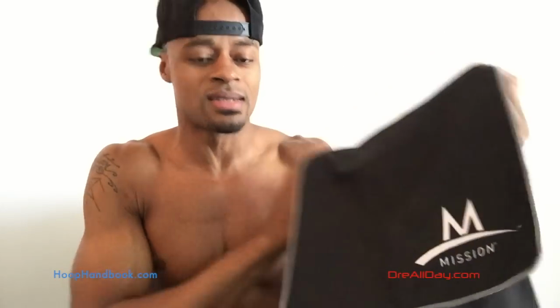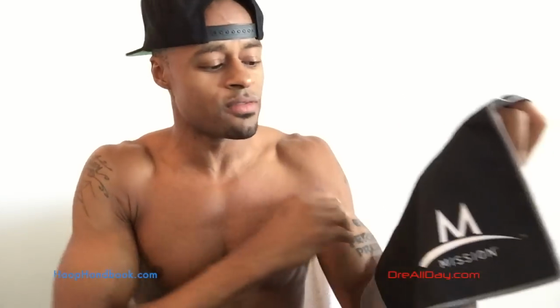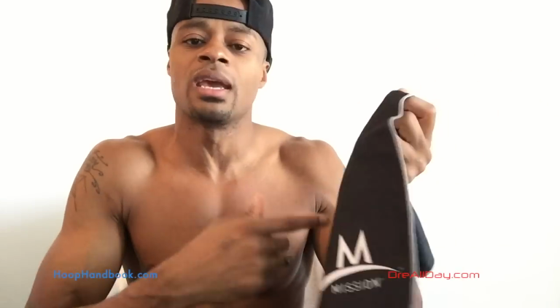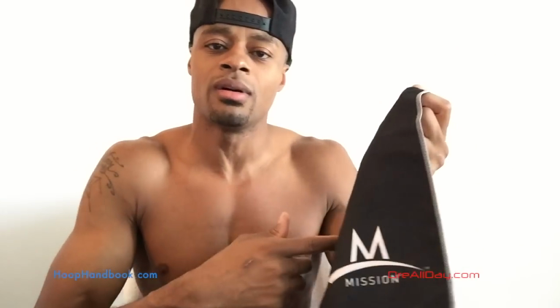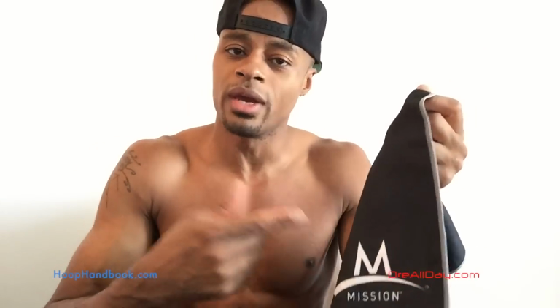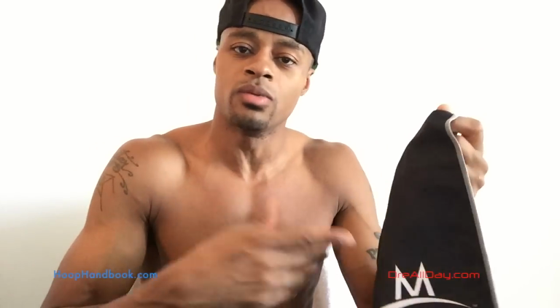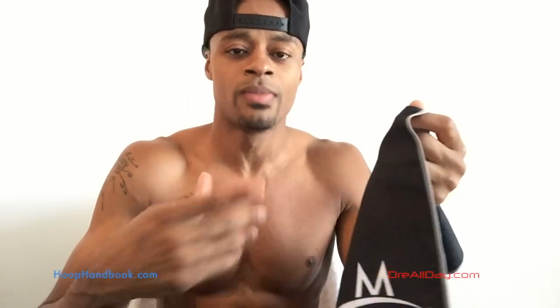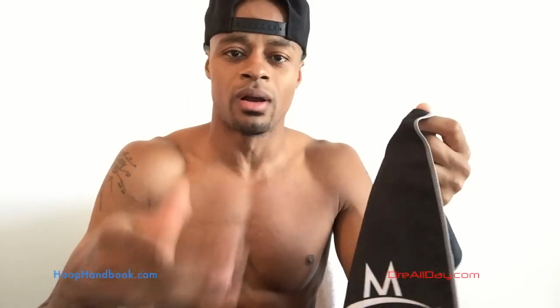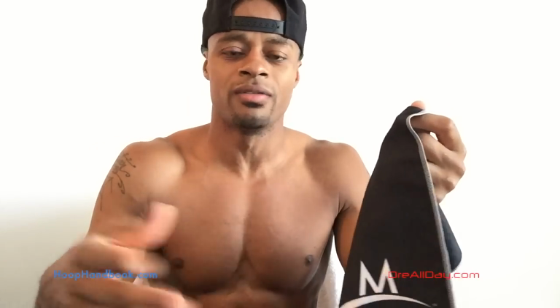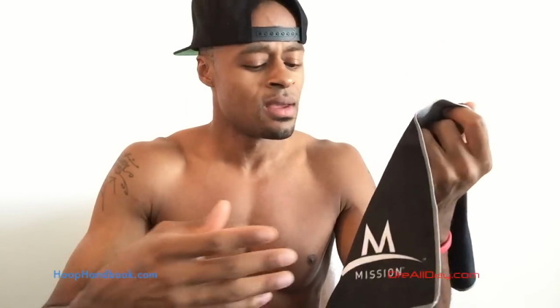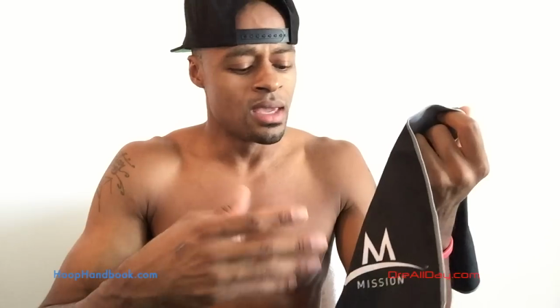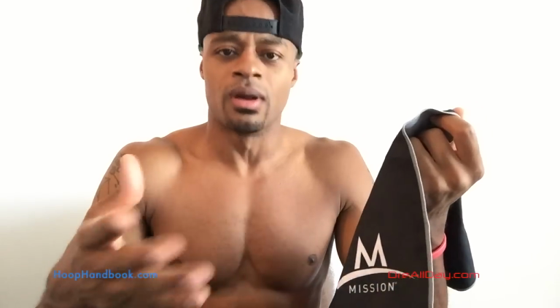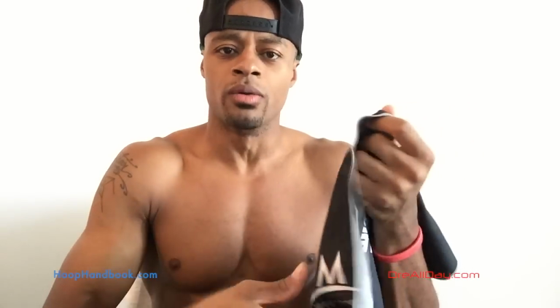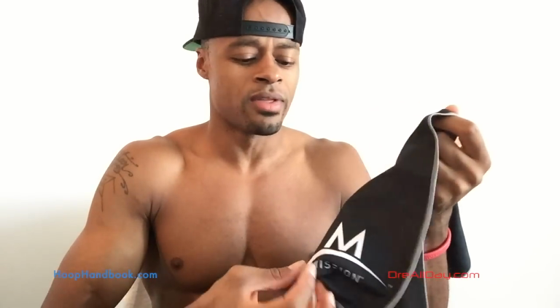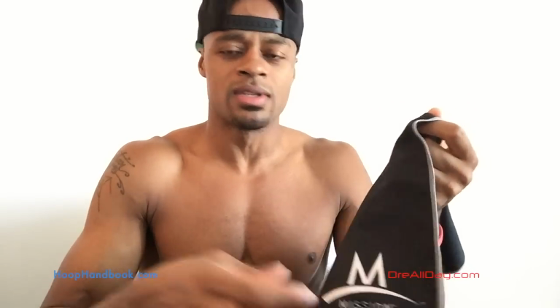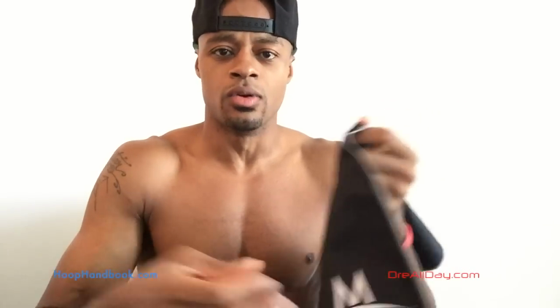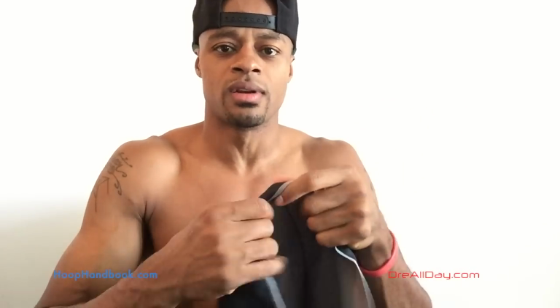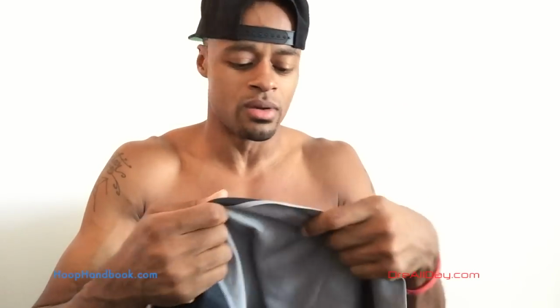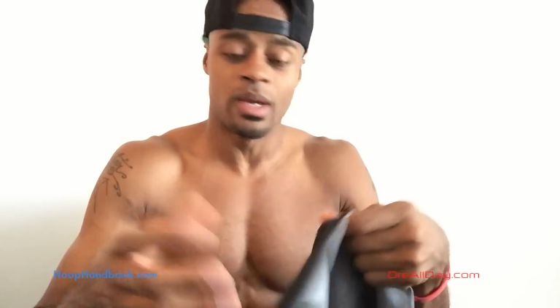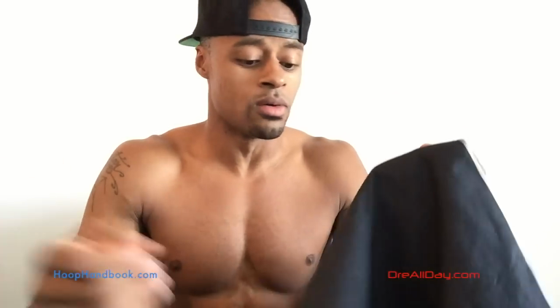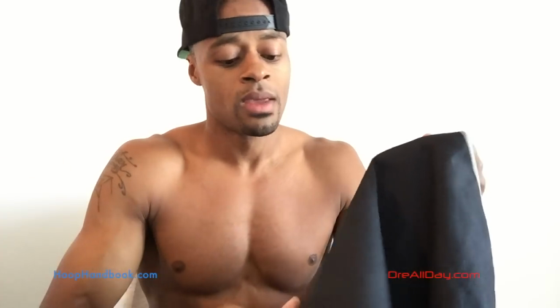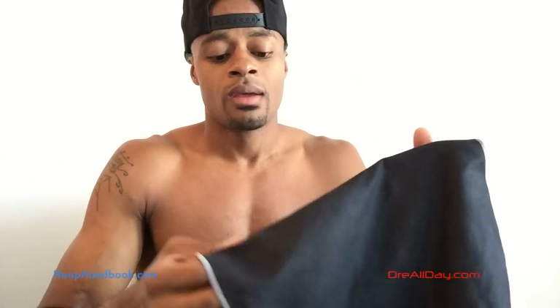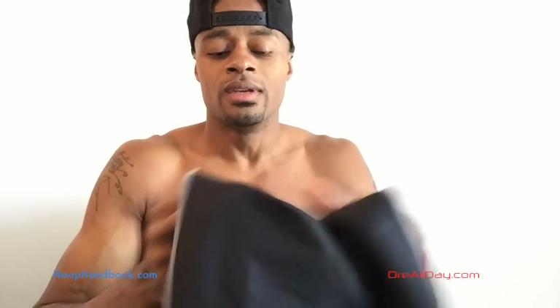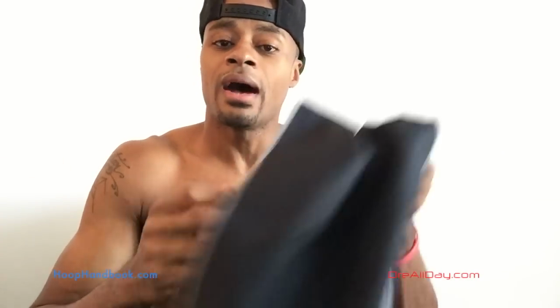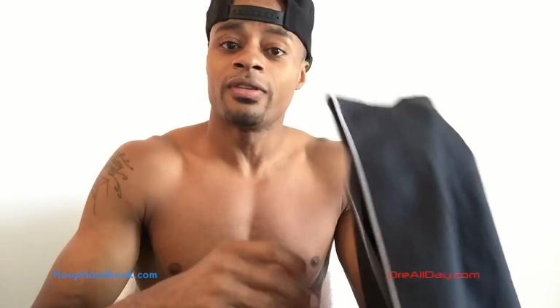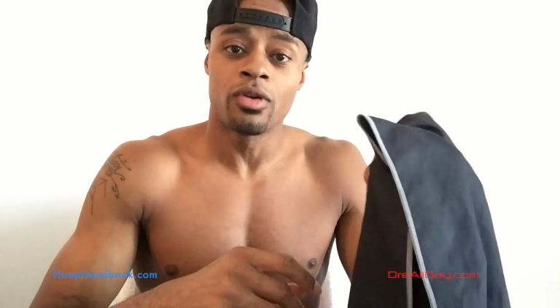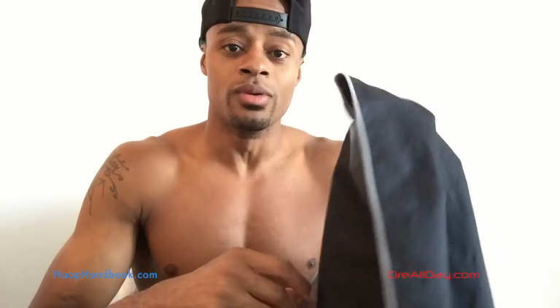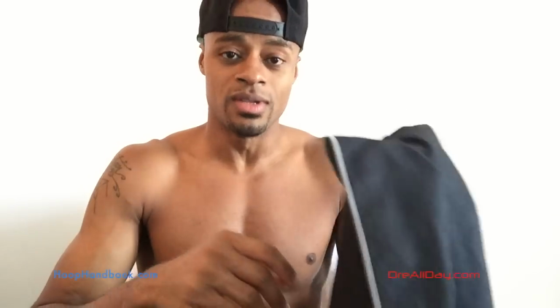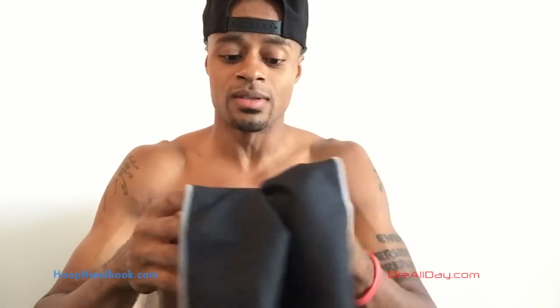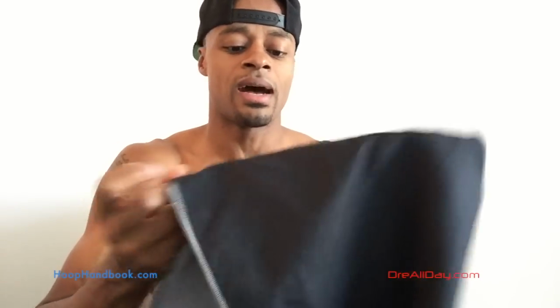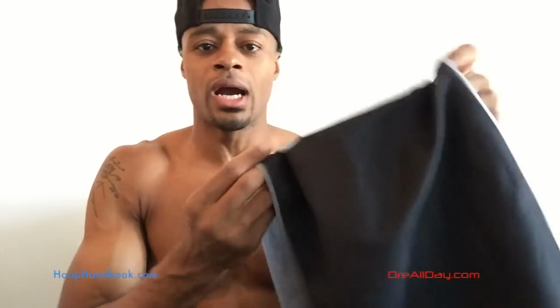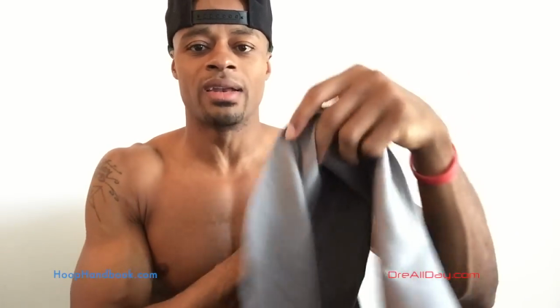This towel, ladies and gentlemen — y'all have probably seen this because when it first came out, Dwayne Wade was doing a lot of work with them. I think he was an endorser or maybe even an owner. This towel is incredible when you see what it does.